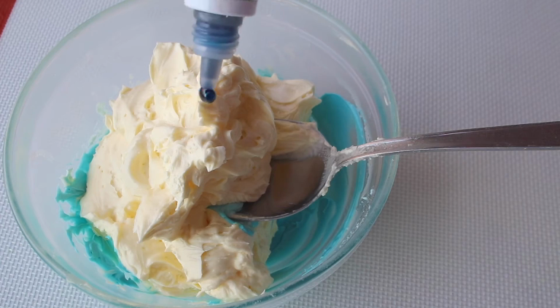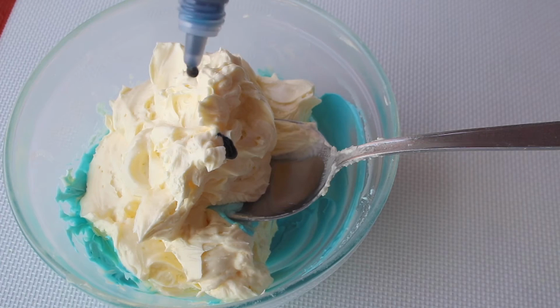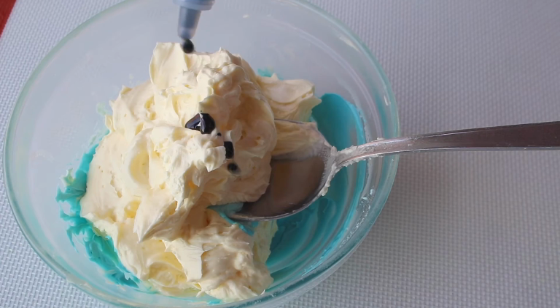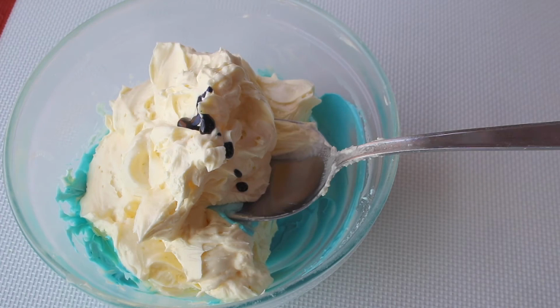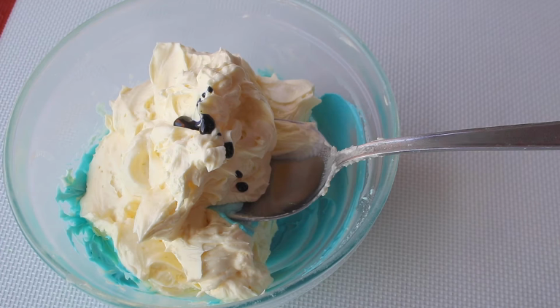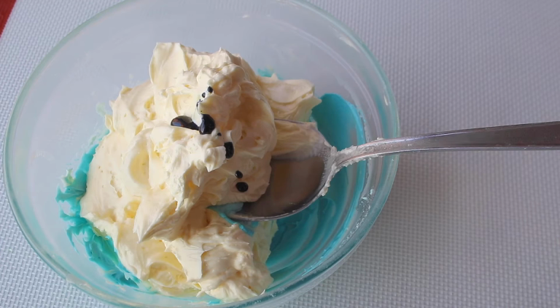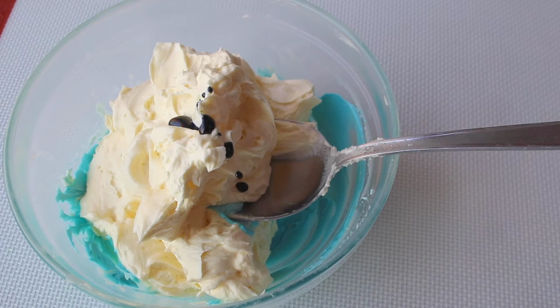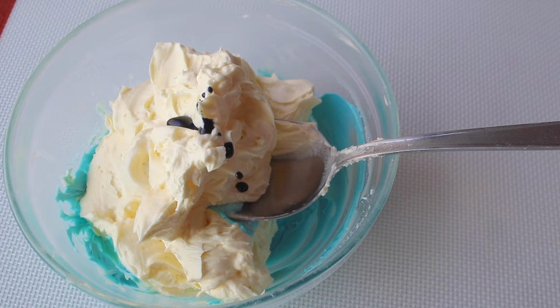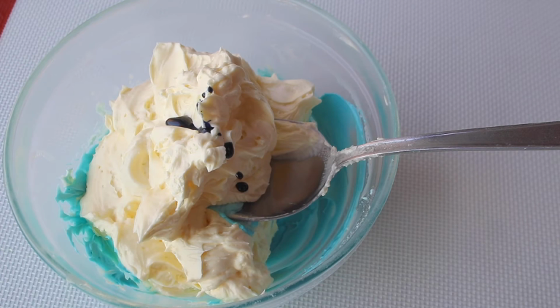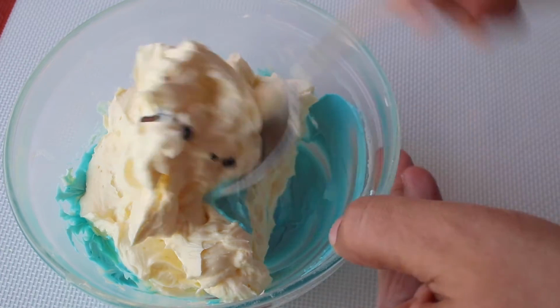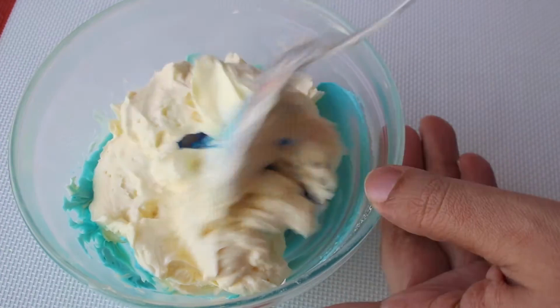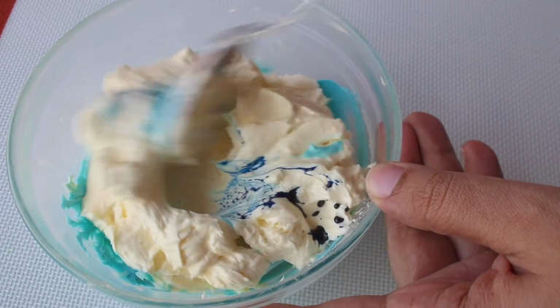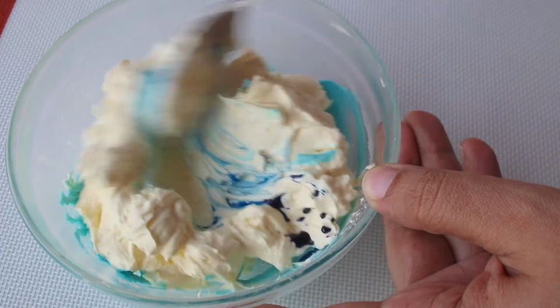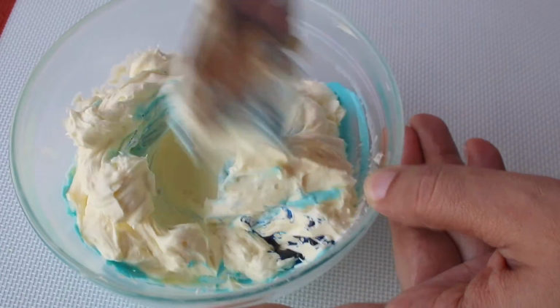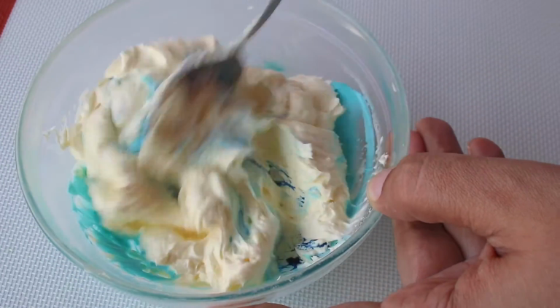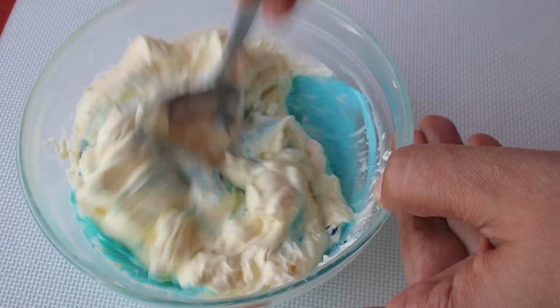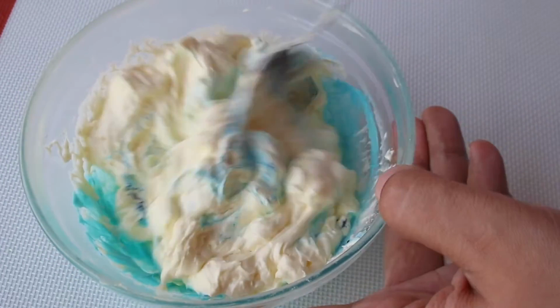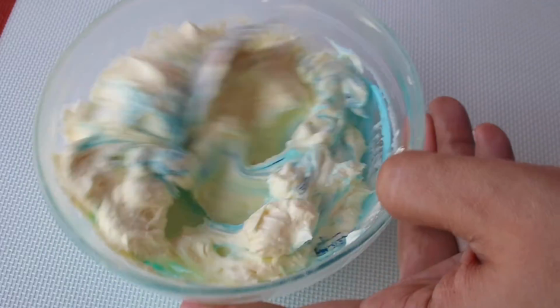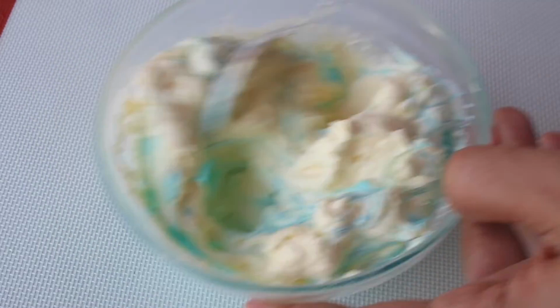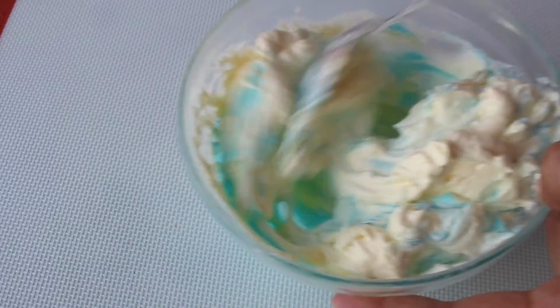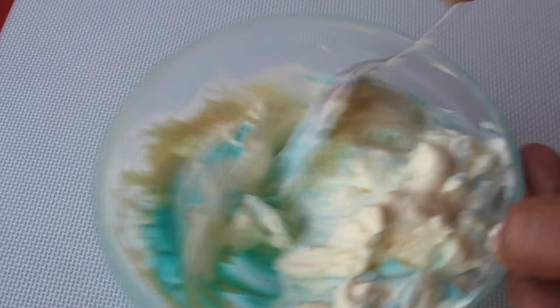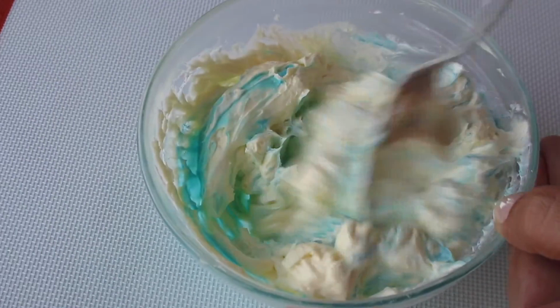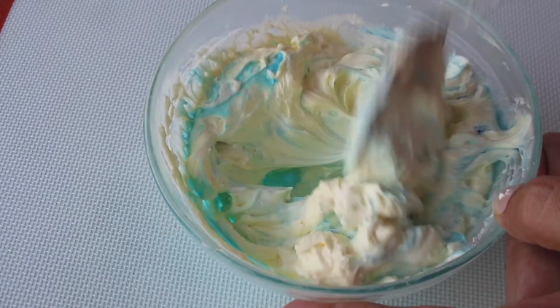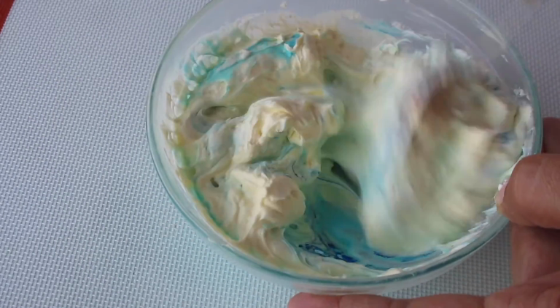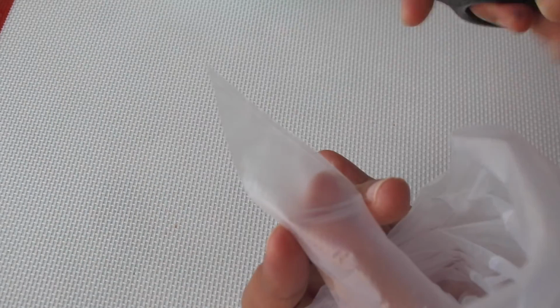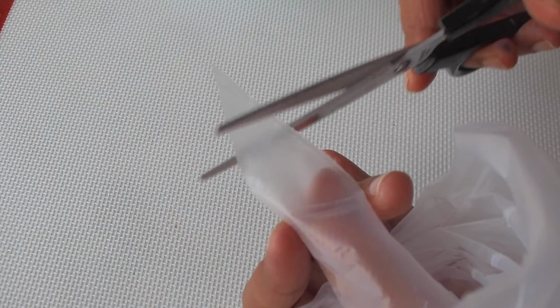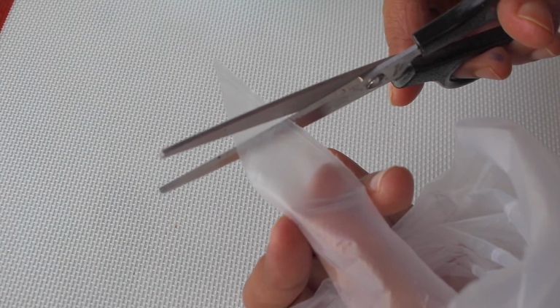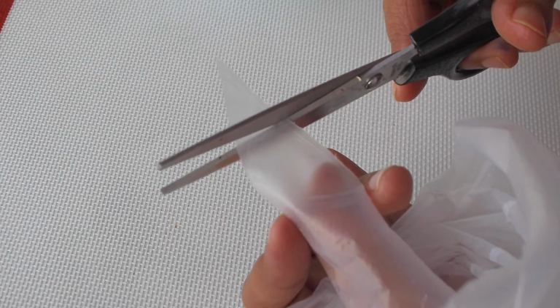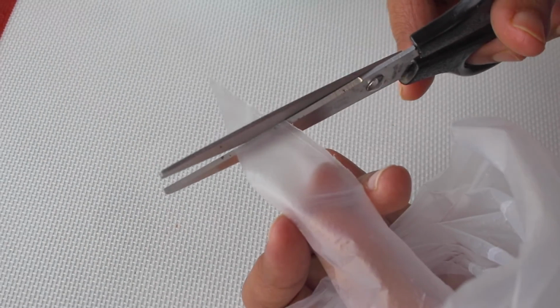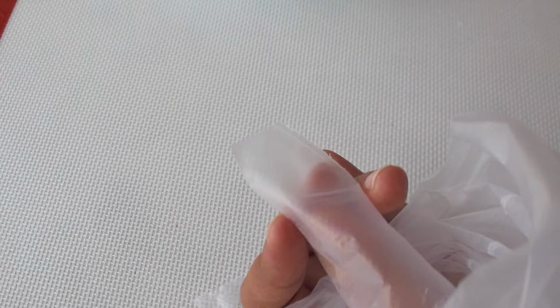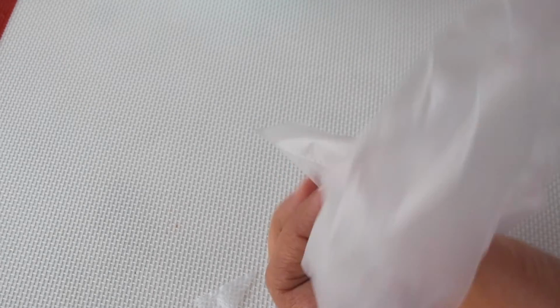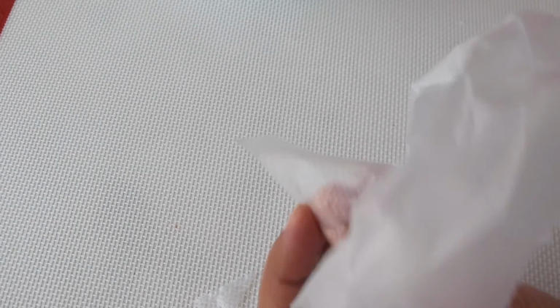Add color to your buttercream for piping, then cut an opening in your piping bag to fit the nozzle.